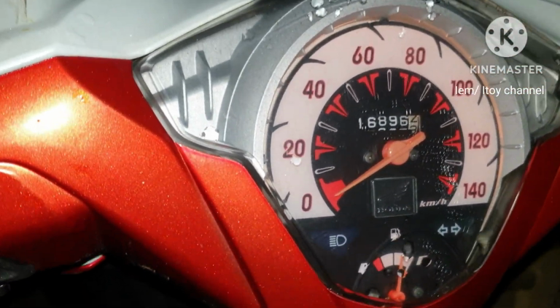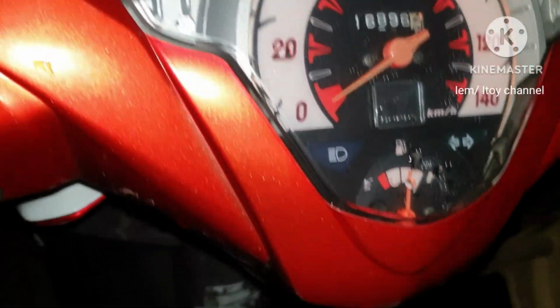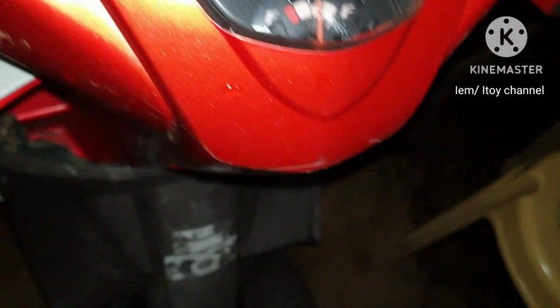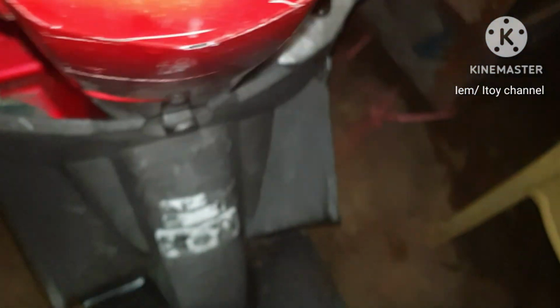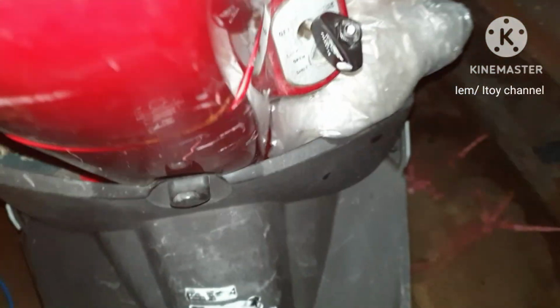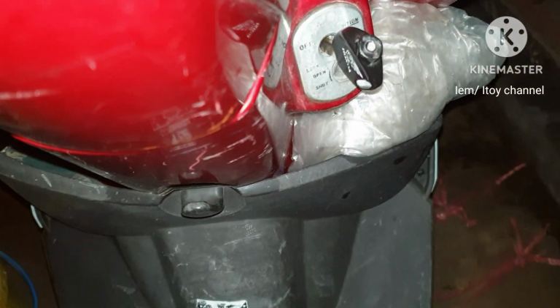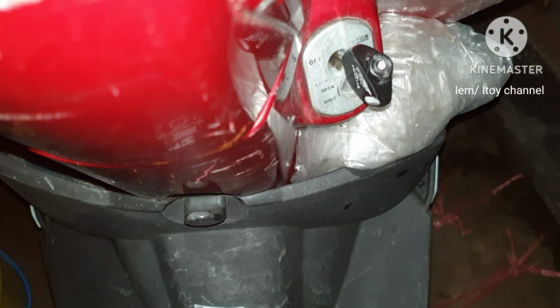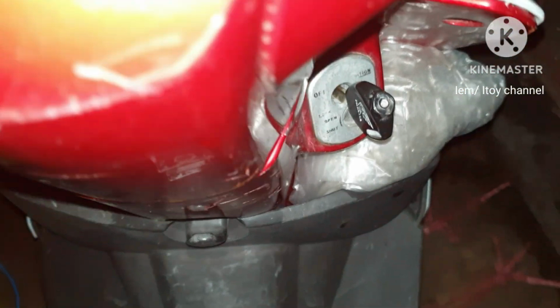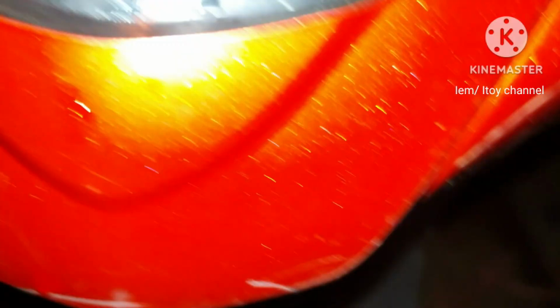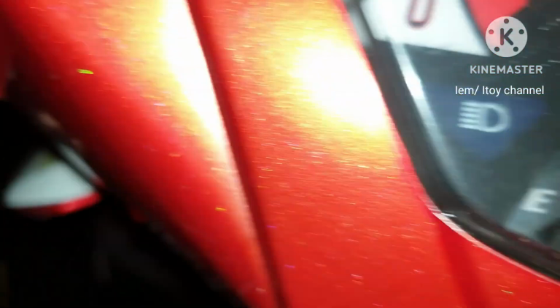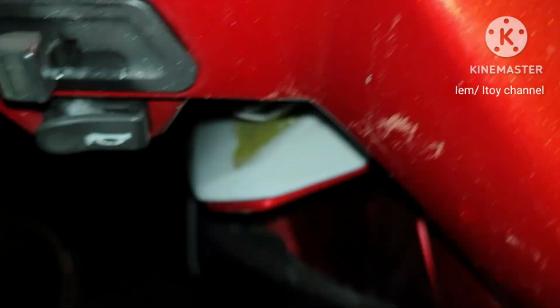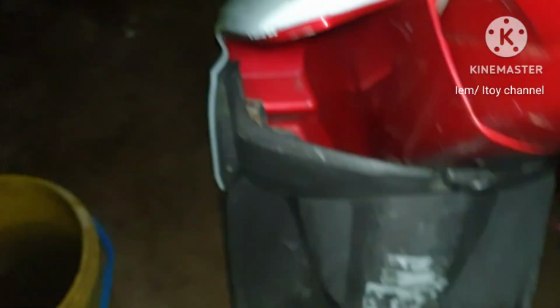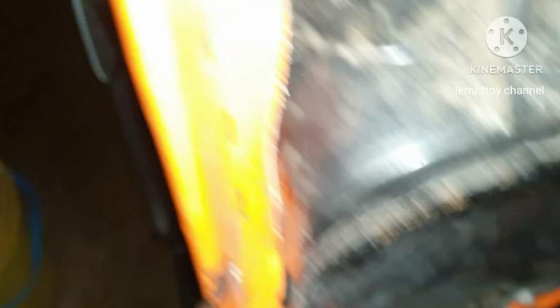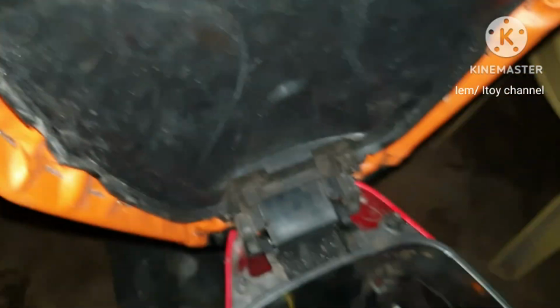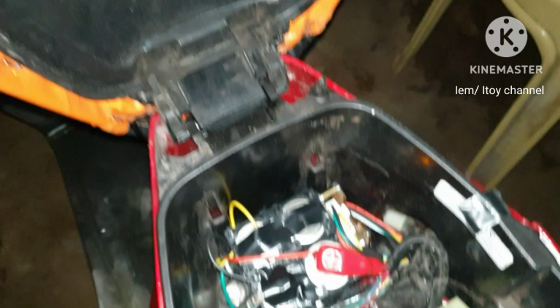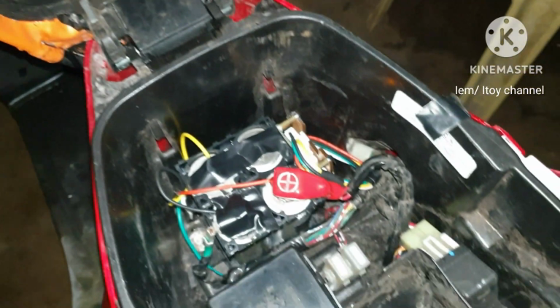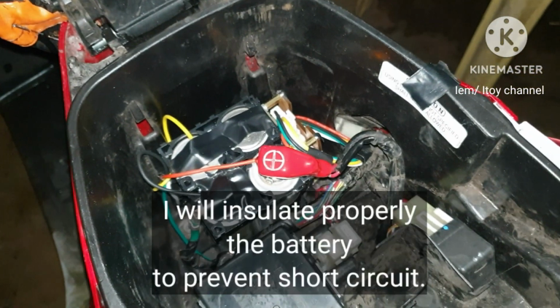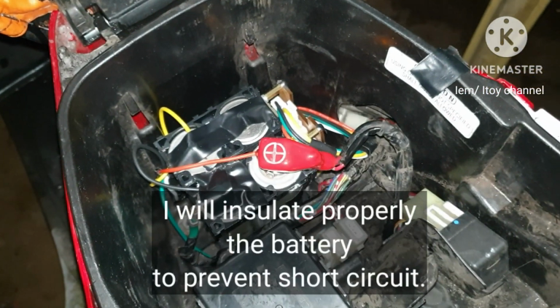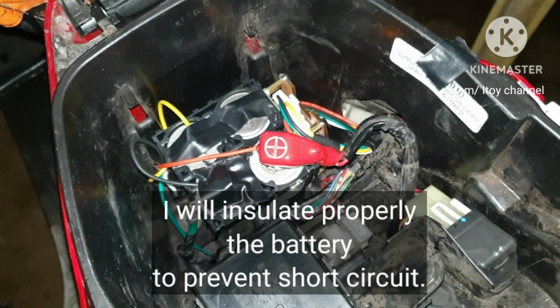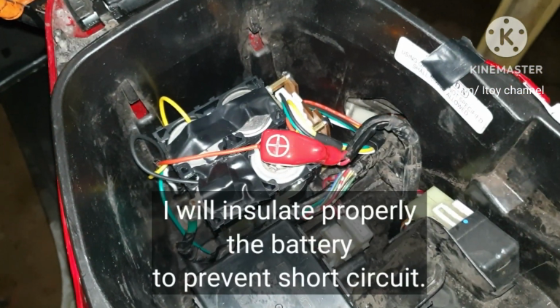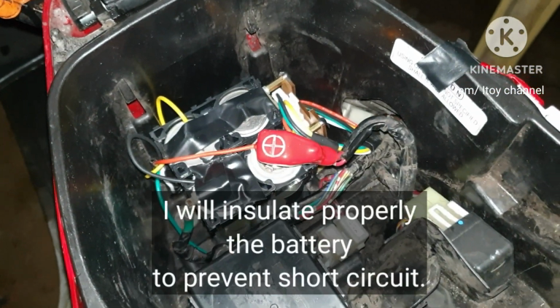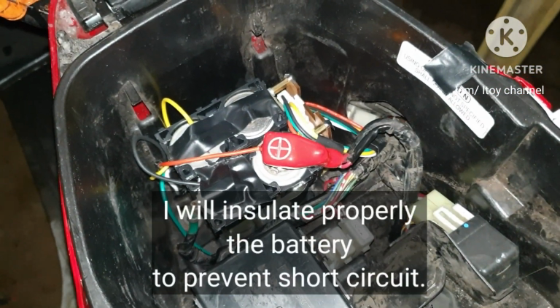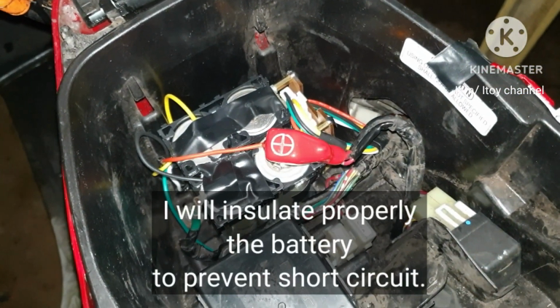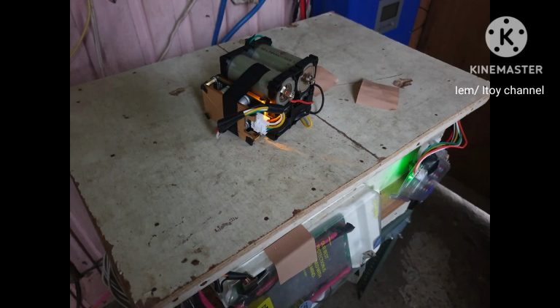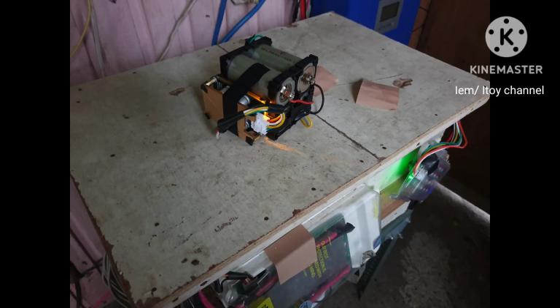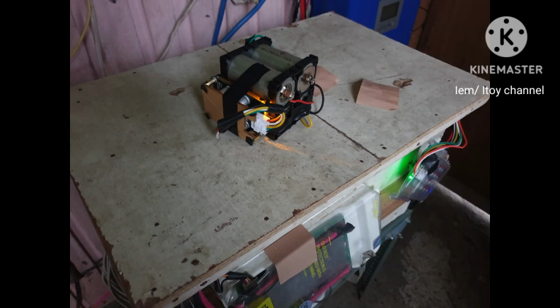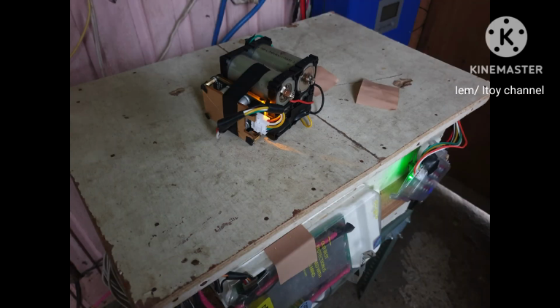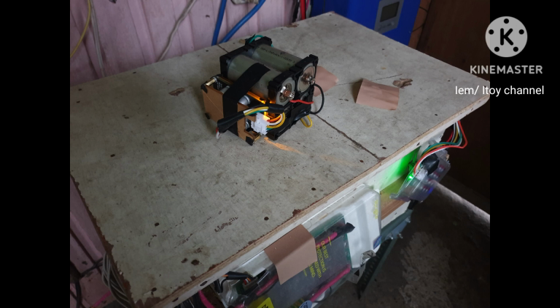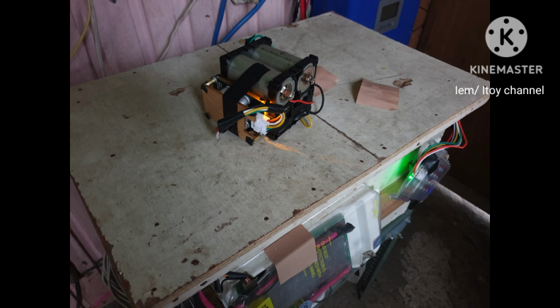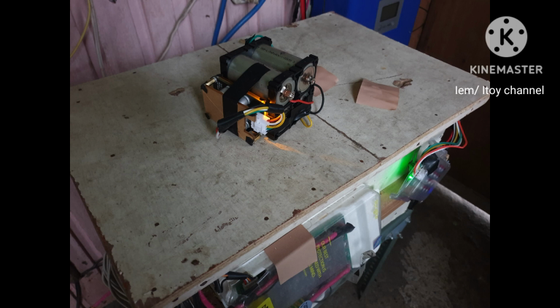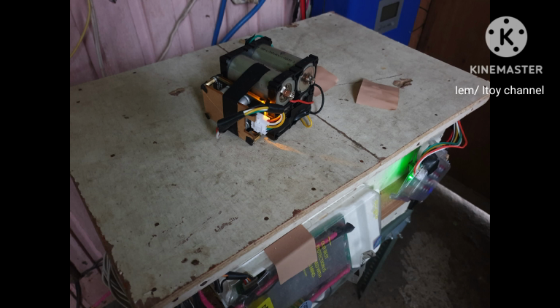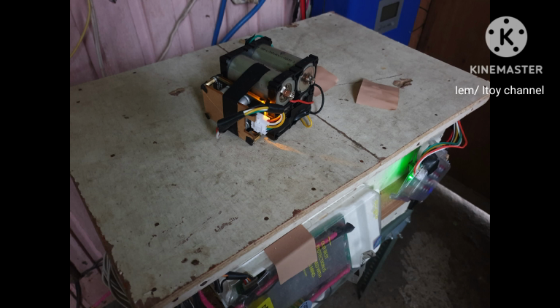I will give an update on the performance of this battery while riding this motorcycle. That is my new battery for my Honda motorcycle.